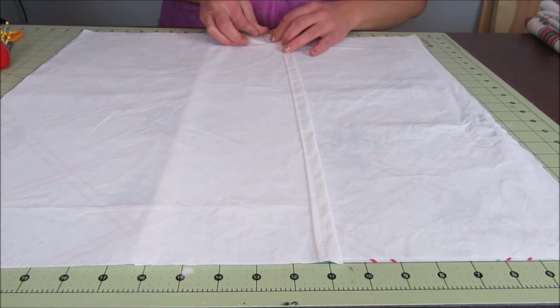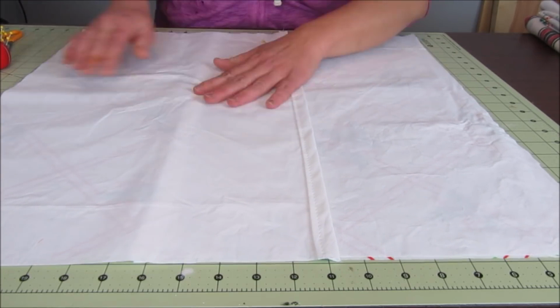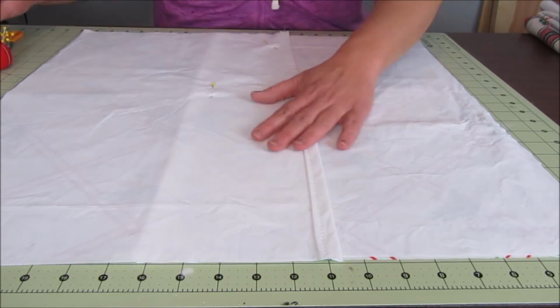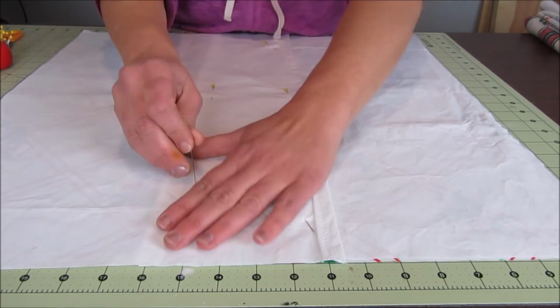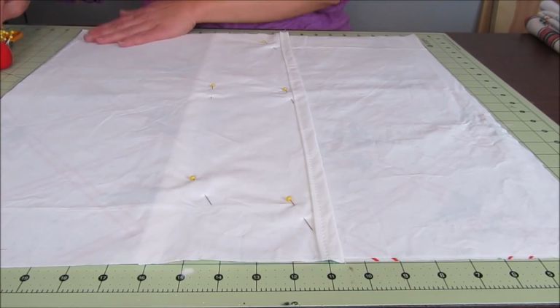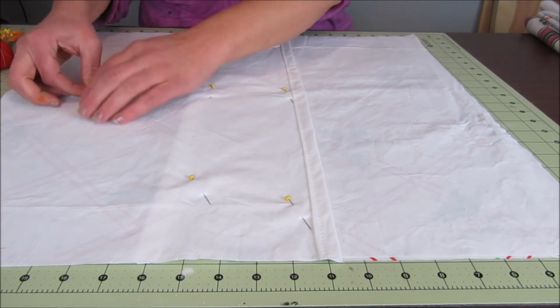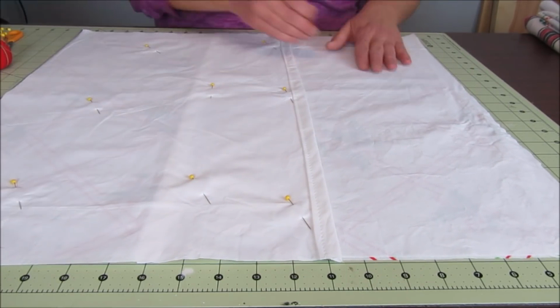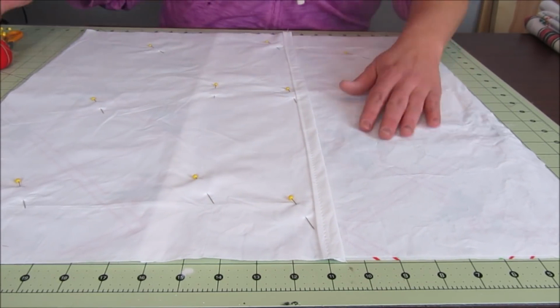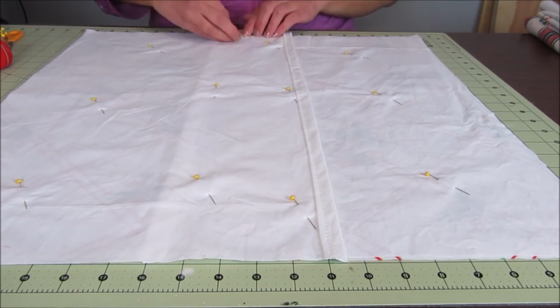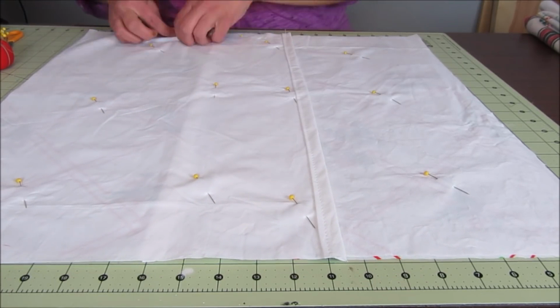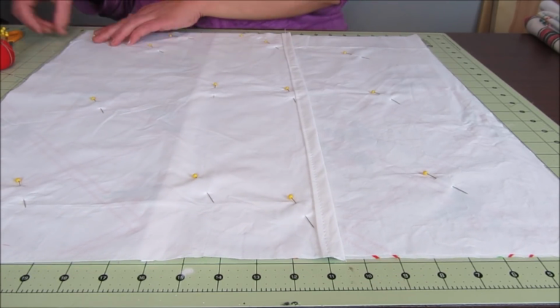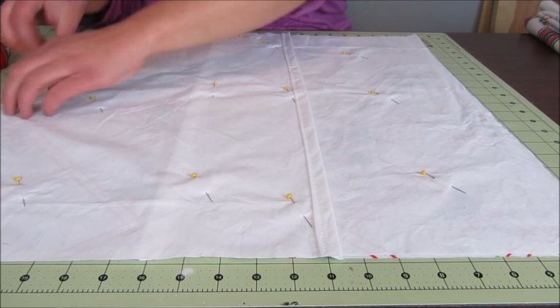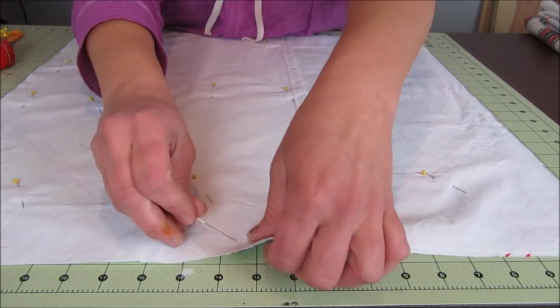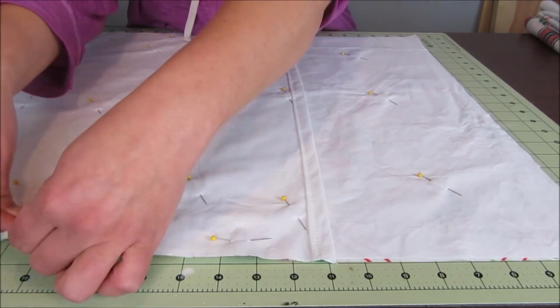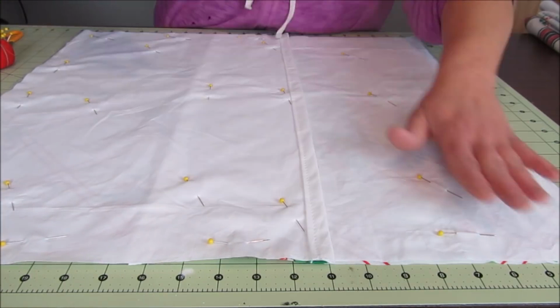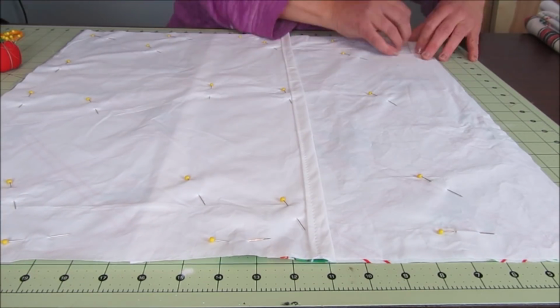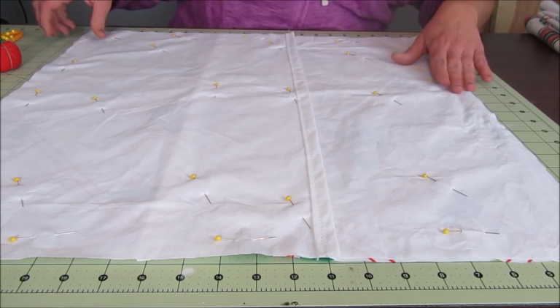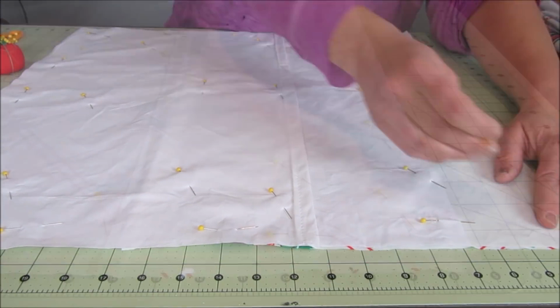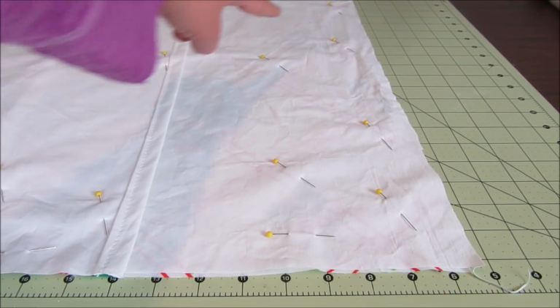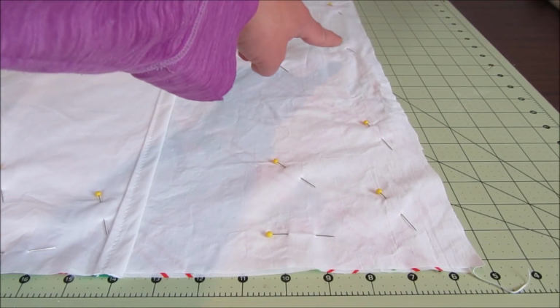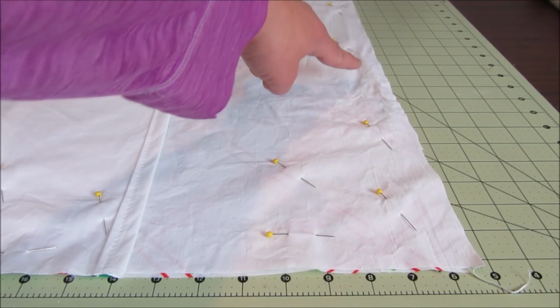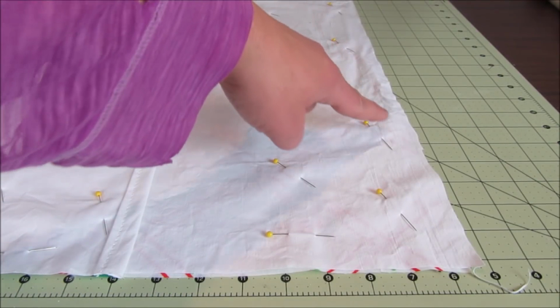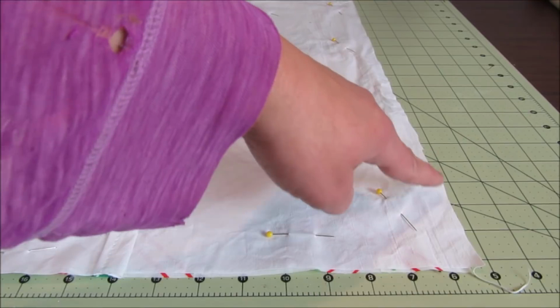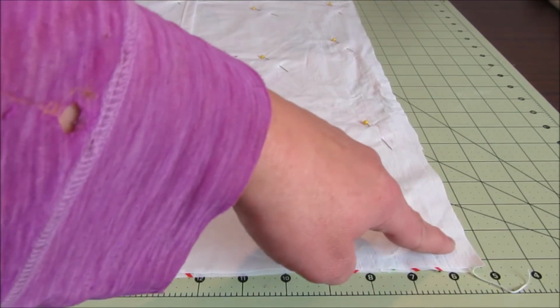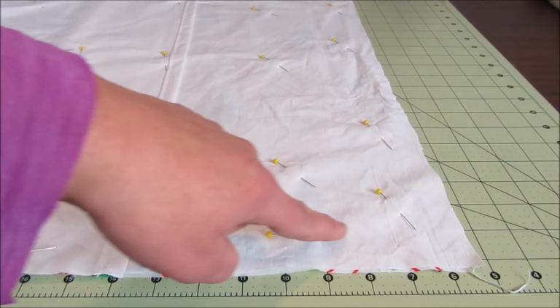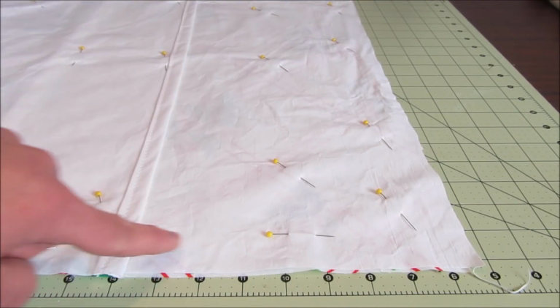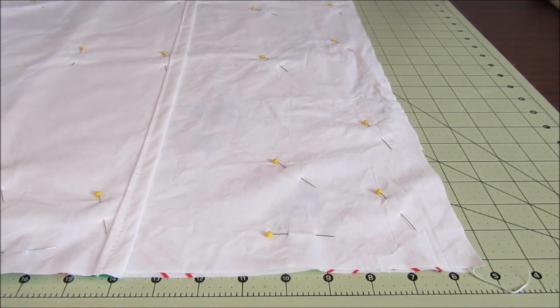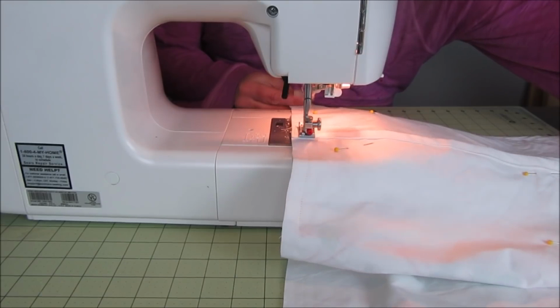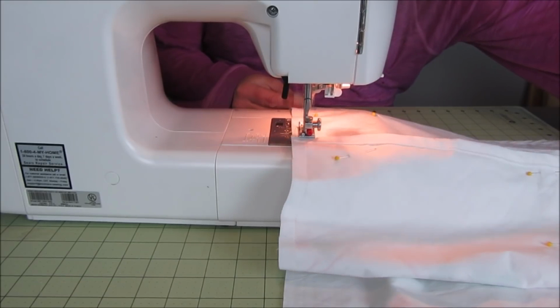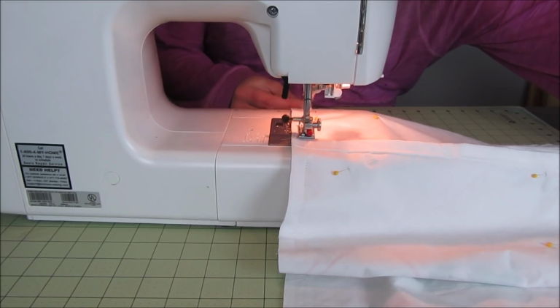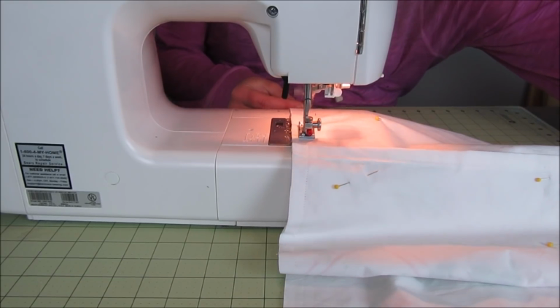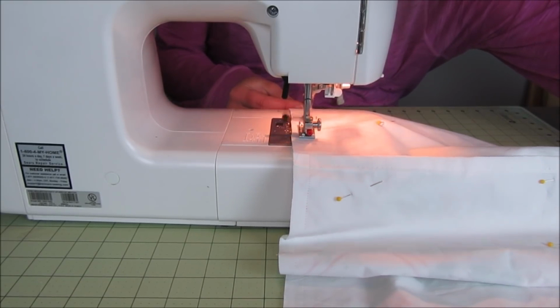Once everything was laid out nice and smooth, I pinned all three pieces together to make sure that nothing would shift around during the sewing process. Then it was time to sew a quarter-inch seam all the way around the whole outside of the pillow cover.